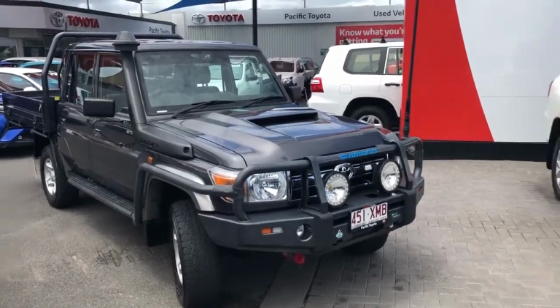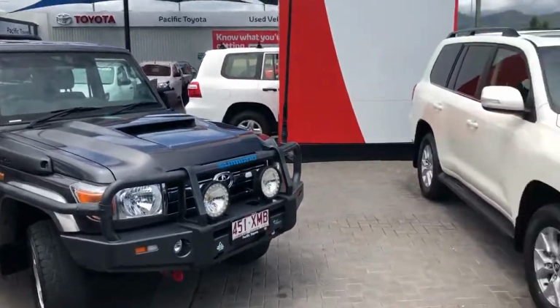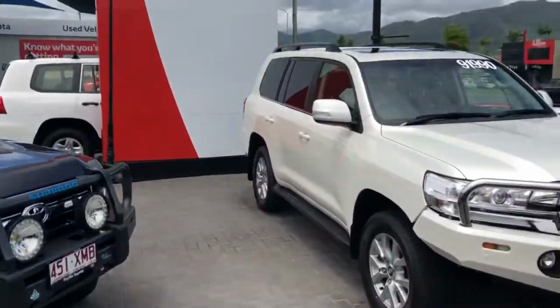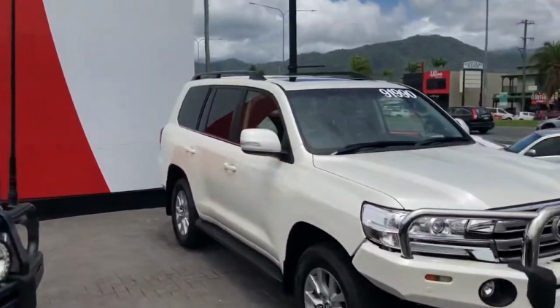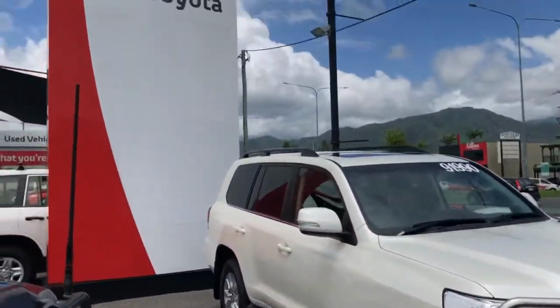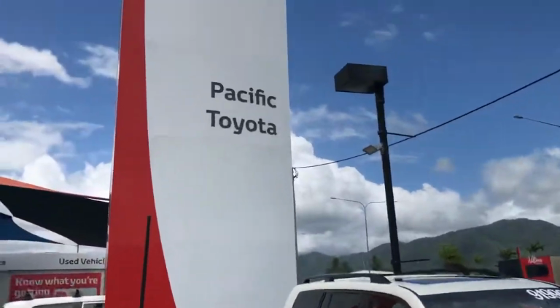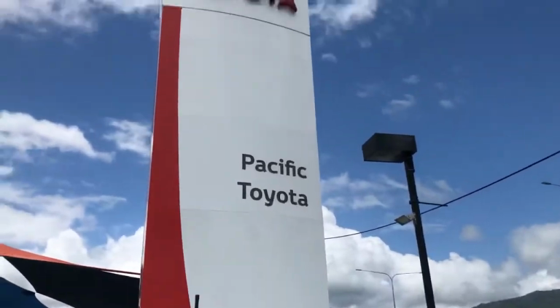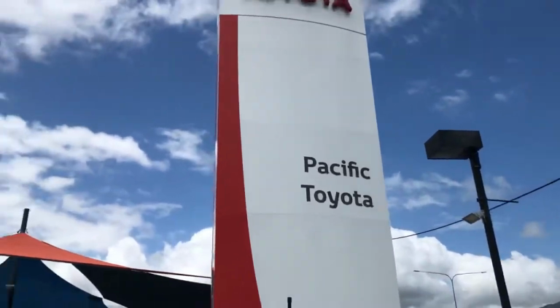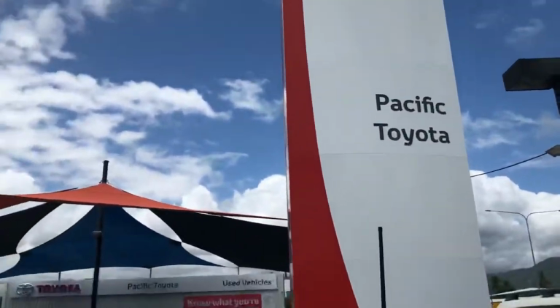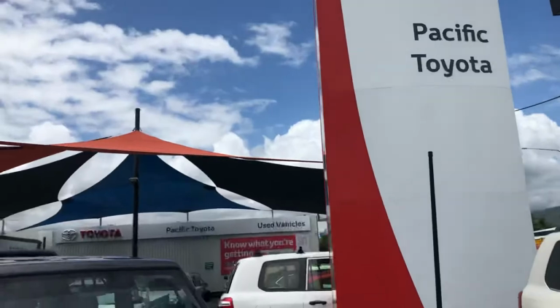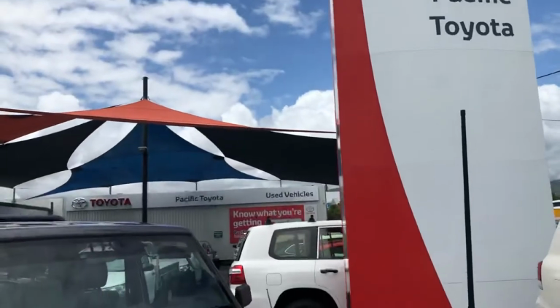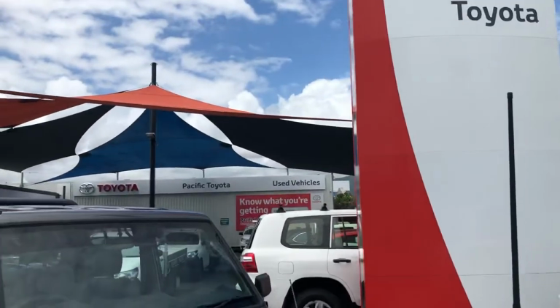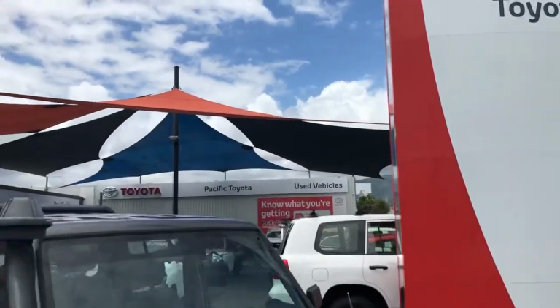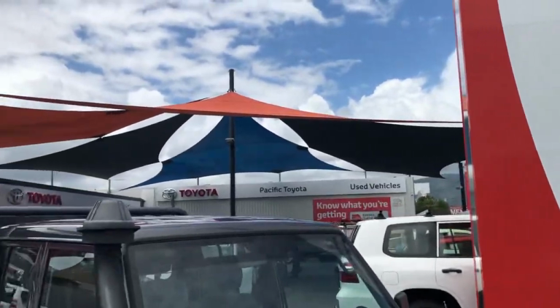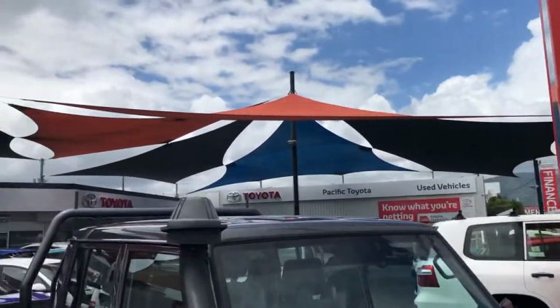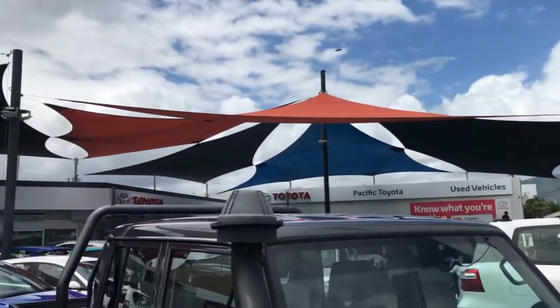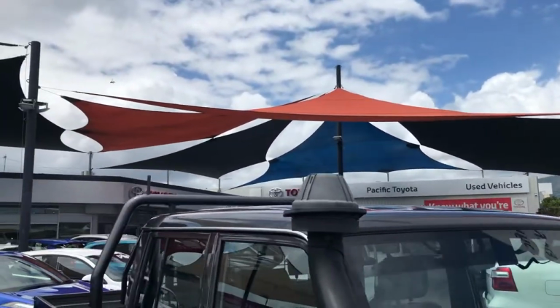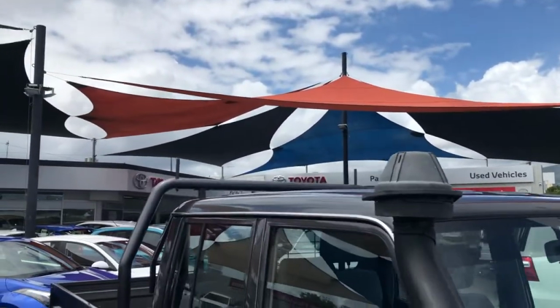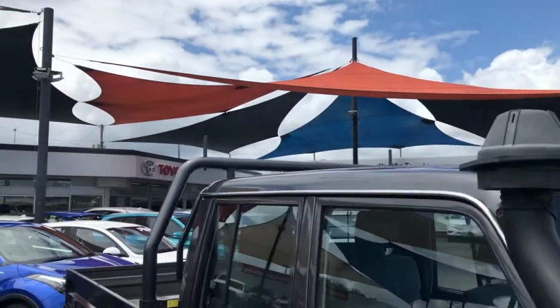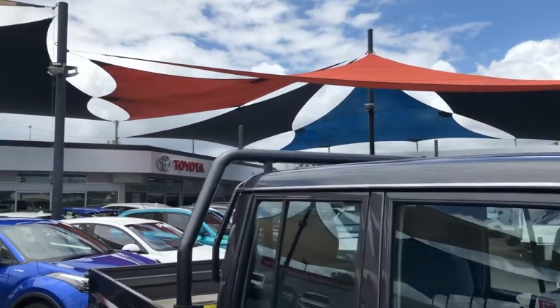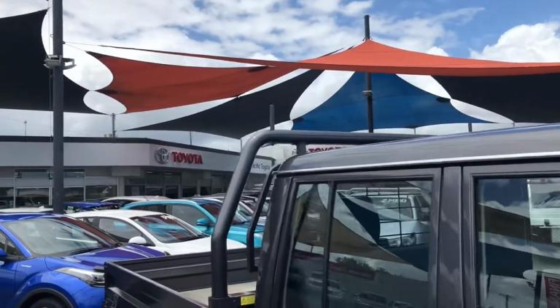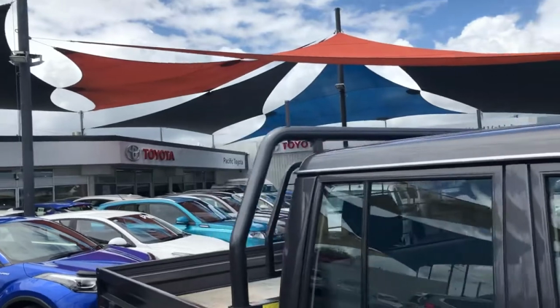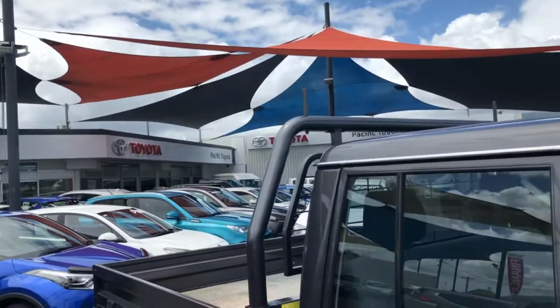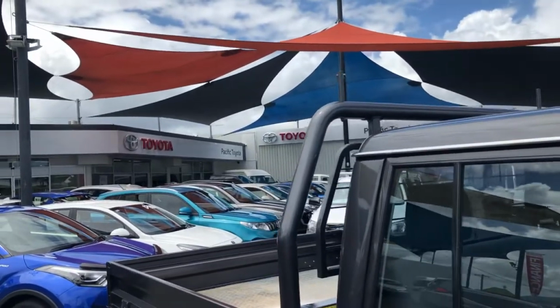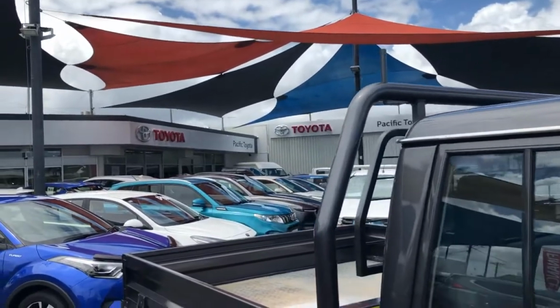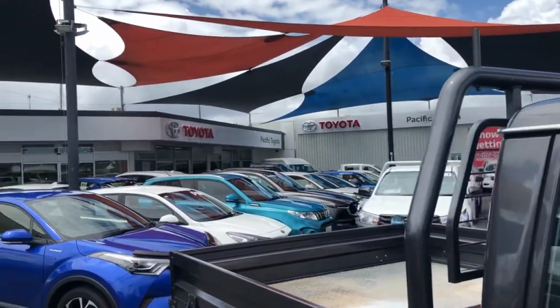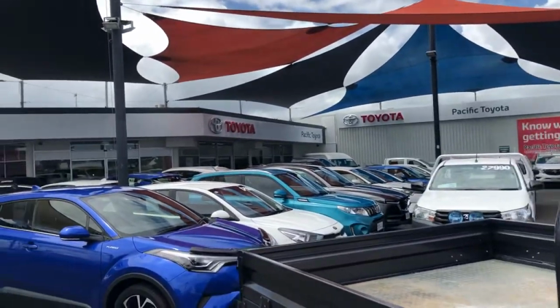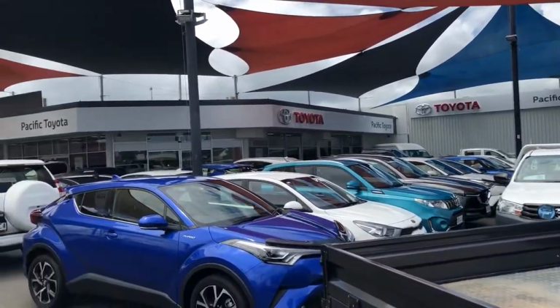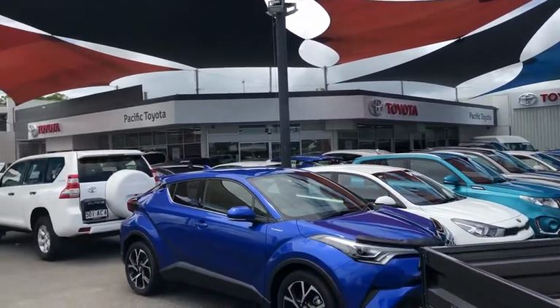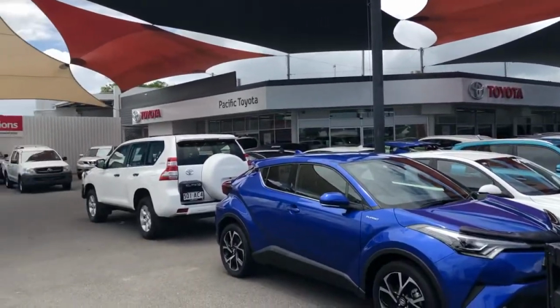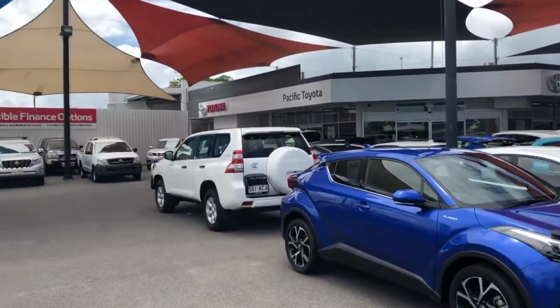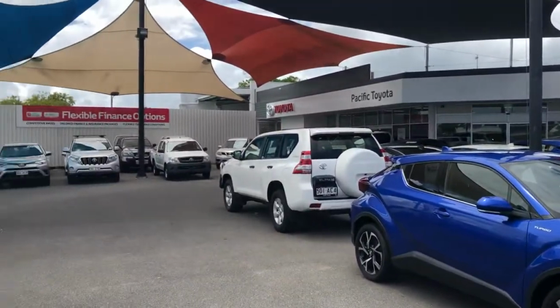I'll give you a quick tour of our yard here. This is one of two pre-owned vehicle yards we have here in Cairns, currently stocking over 160 vehicles. We sell nearly 200 every month. We are the fourth largest pre-owned Toyota dealer in Australia.